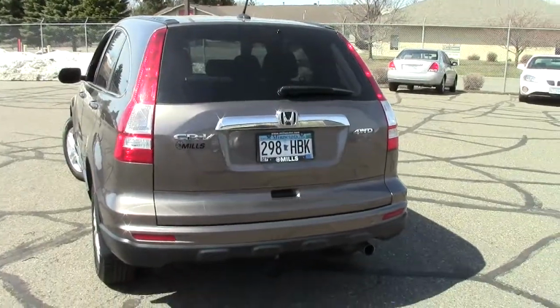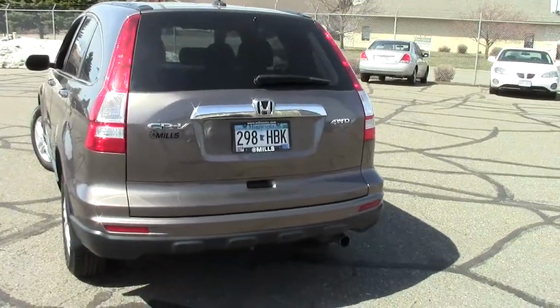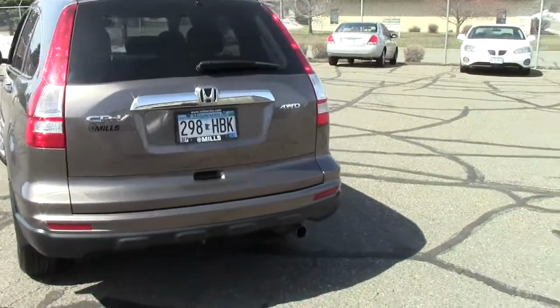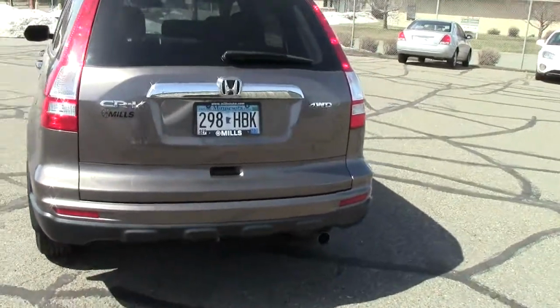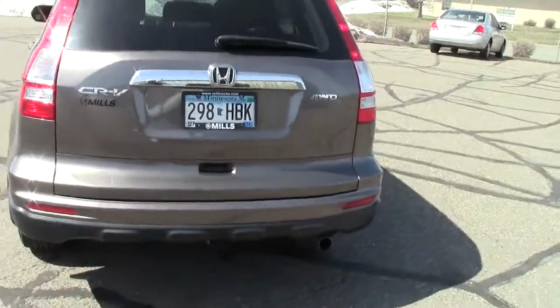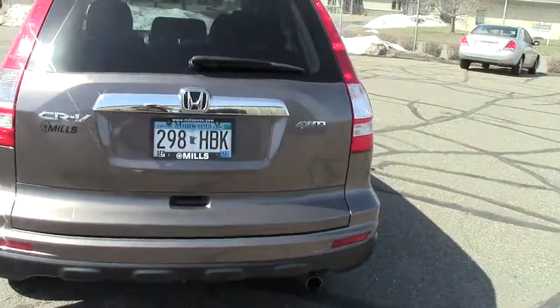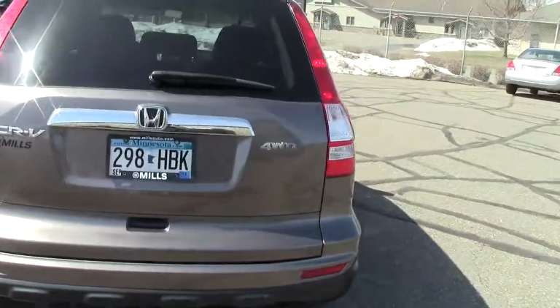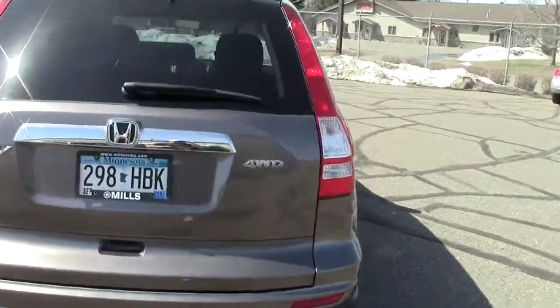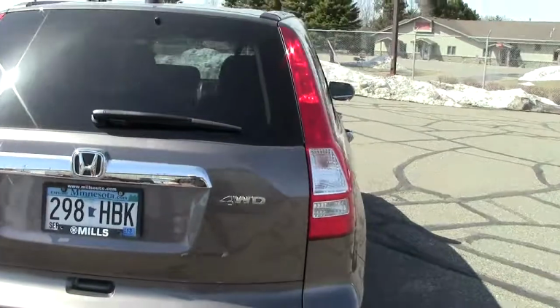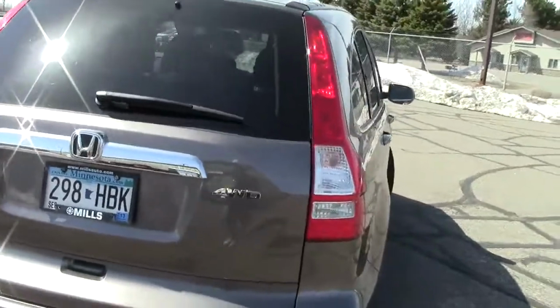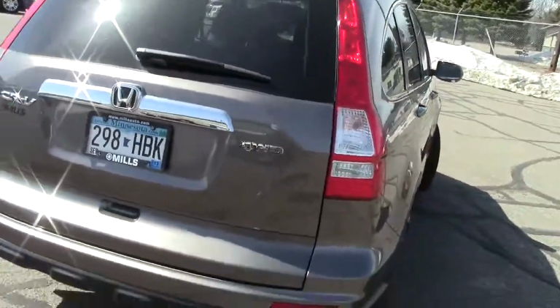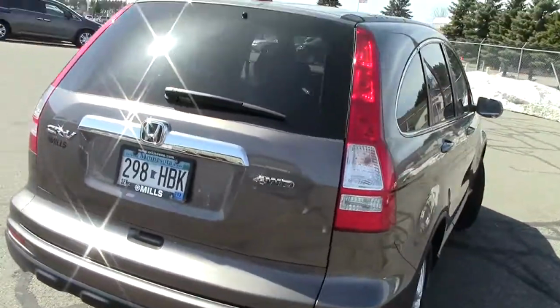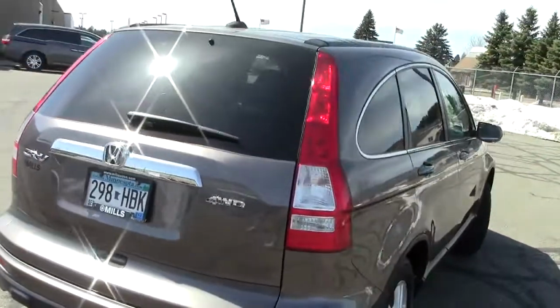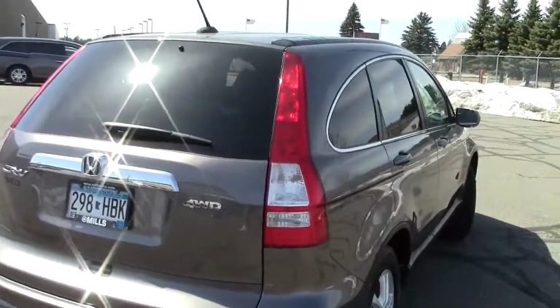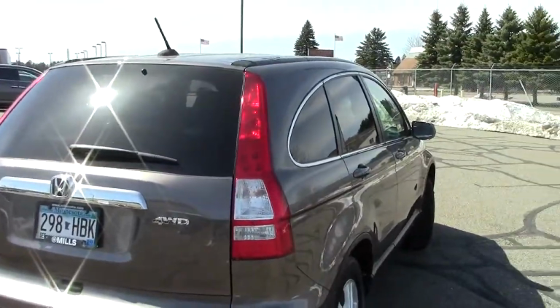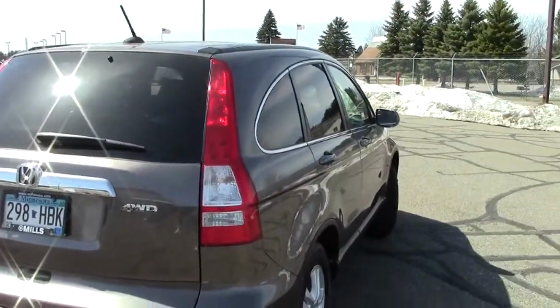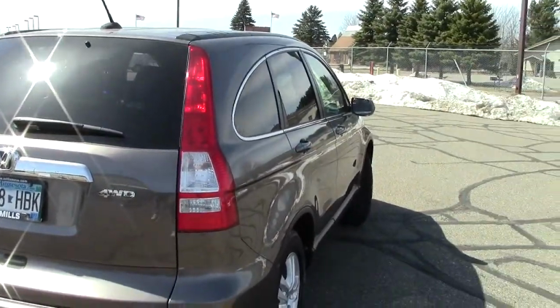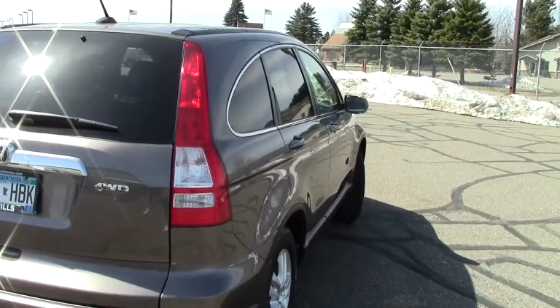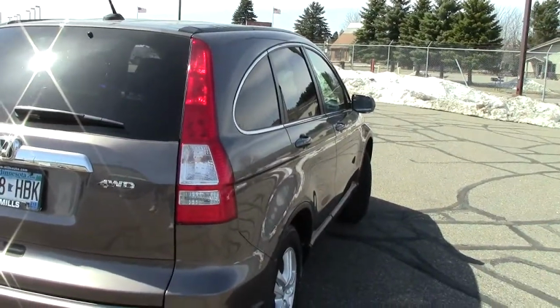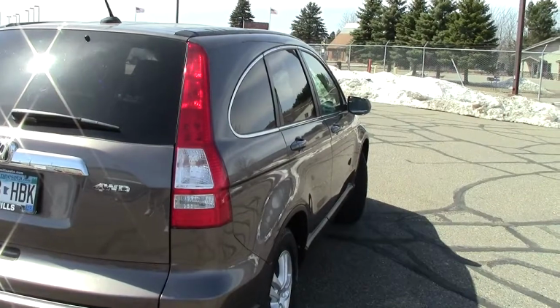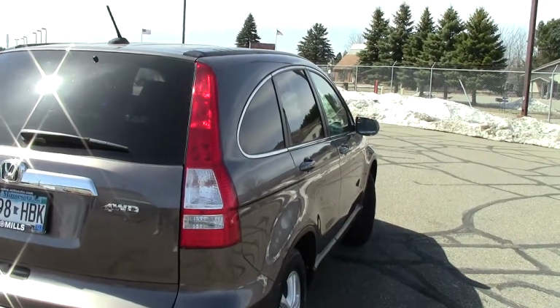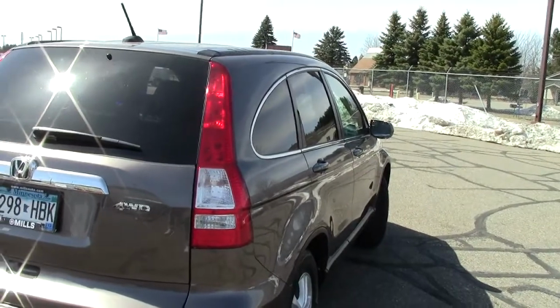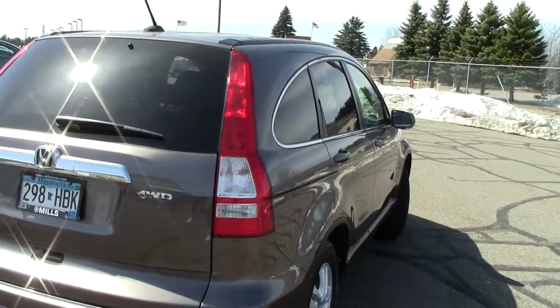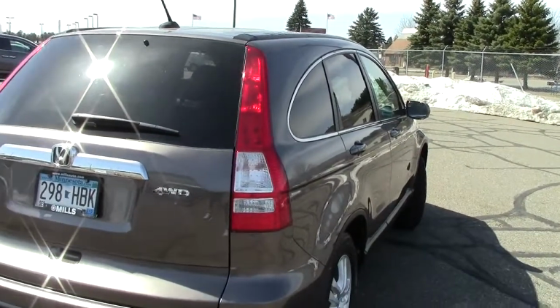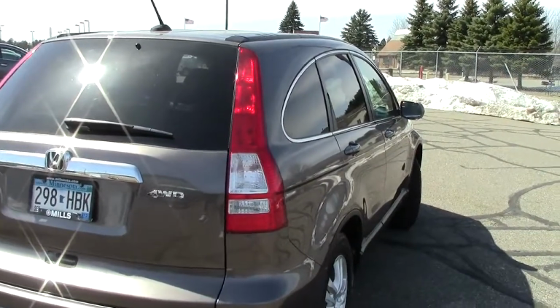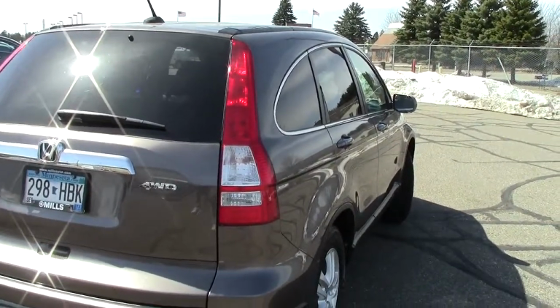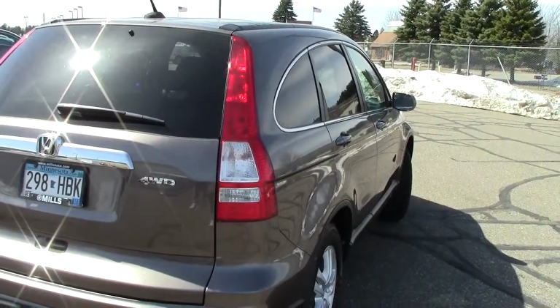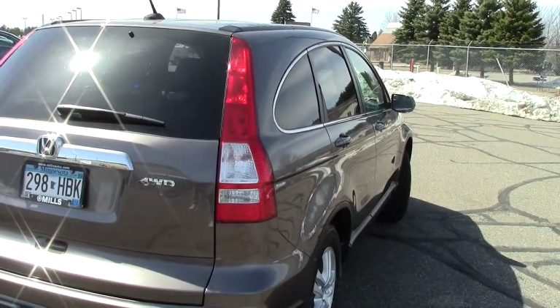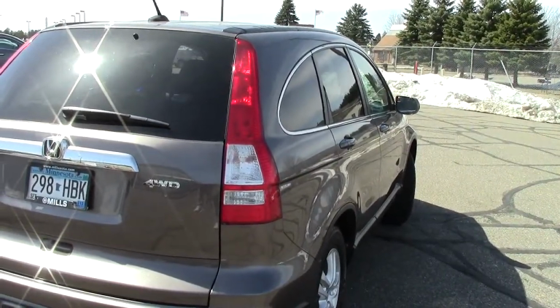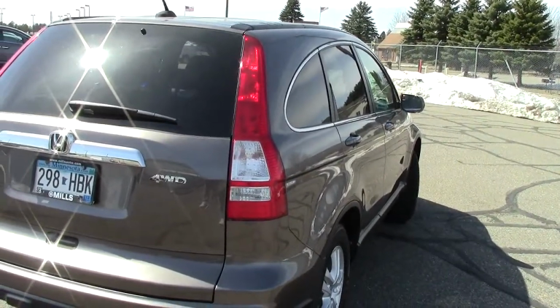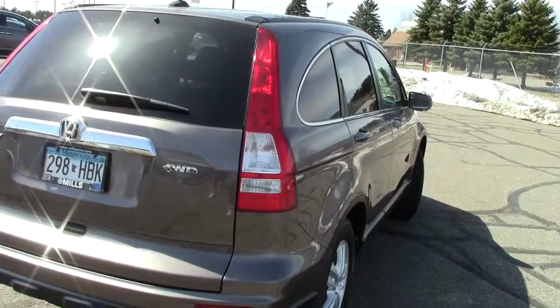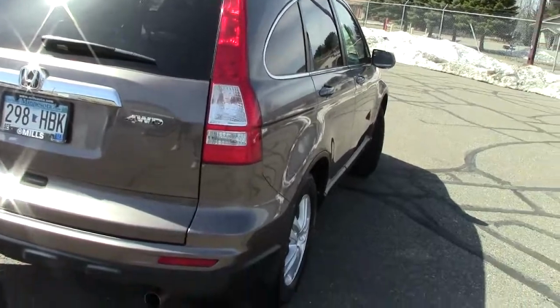Kind of this brownish tan, very metallic looking paint to it — it's very, very nice looking. There's only 13,000 miles on this CR-V, and it absolutely has the AutoCheck Vehicle History Report available on it, so you can go online and check that all out.